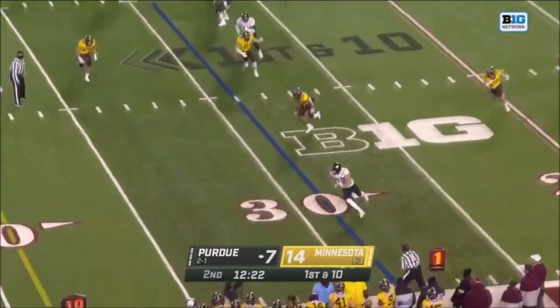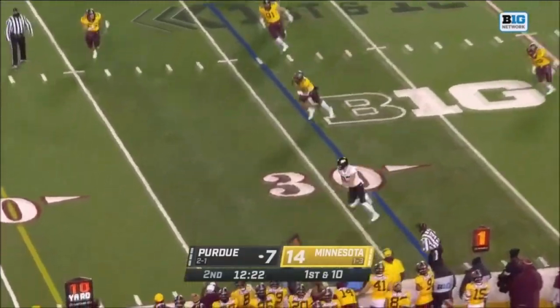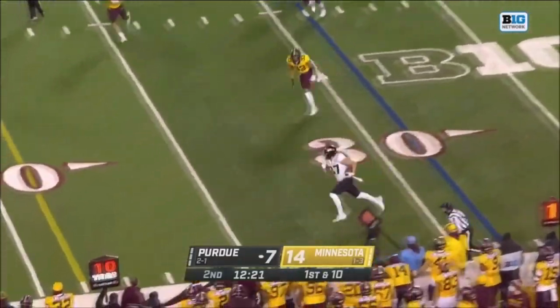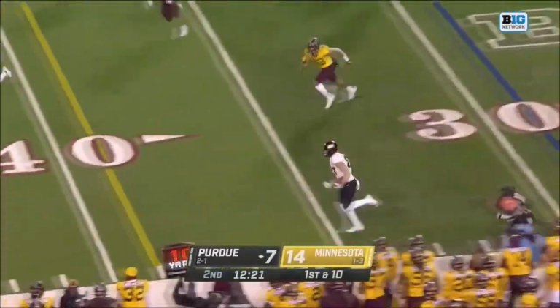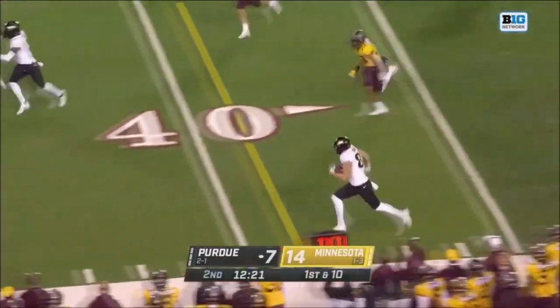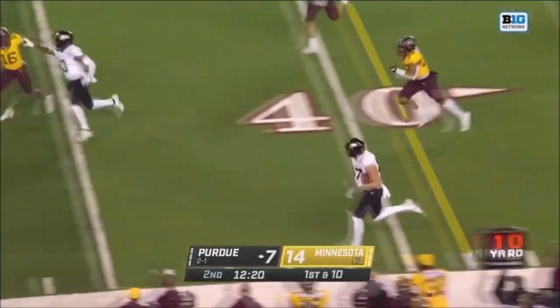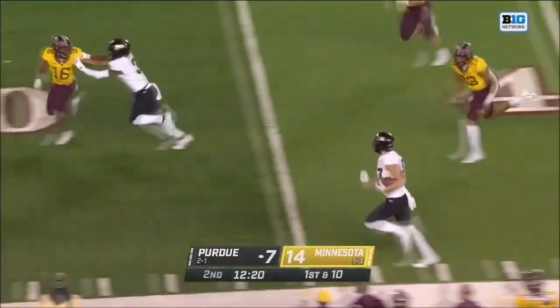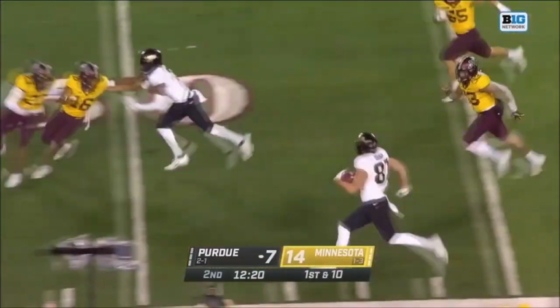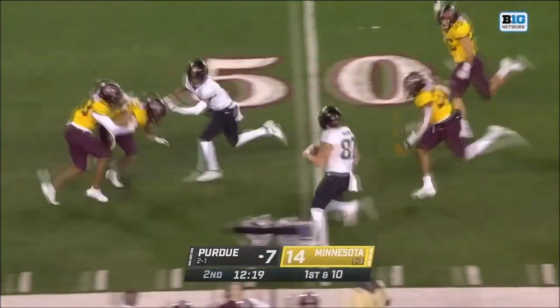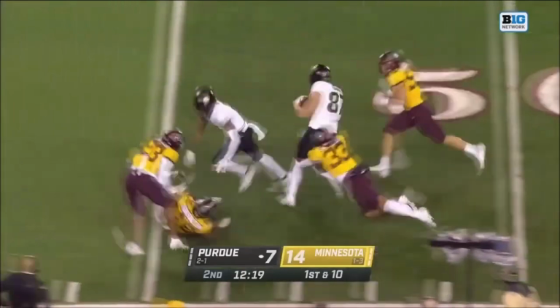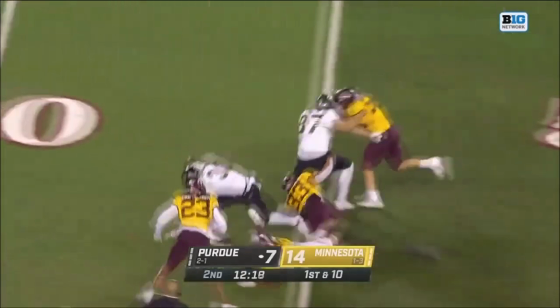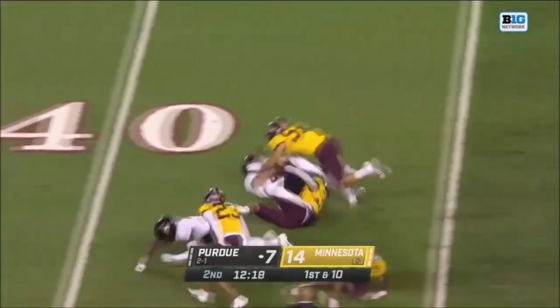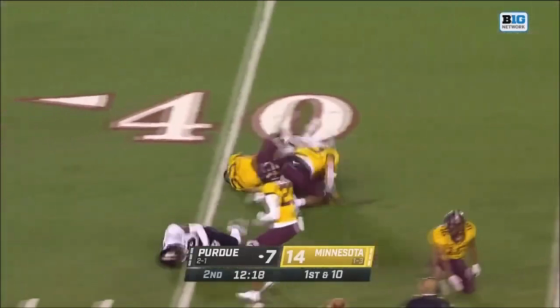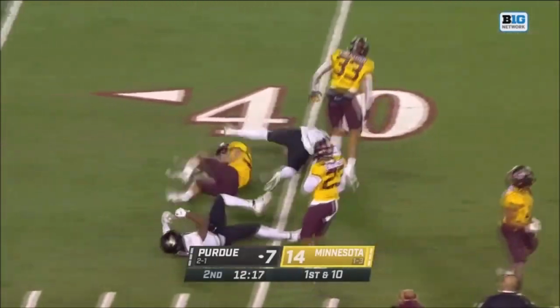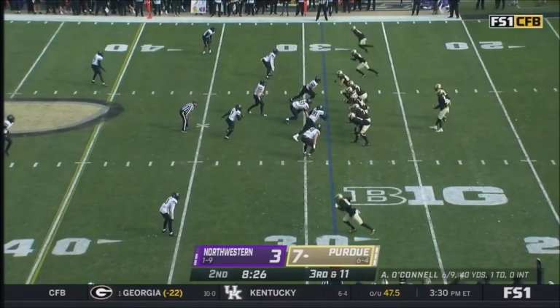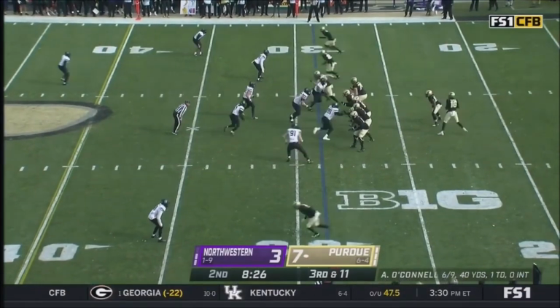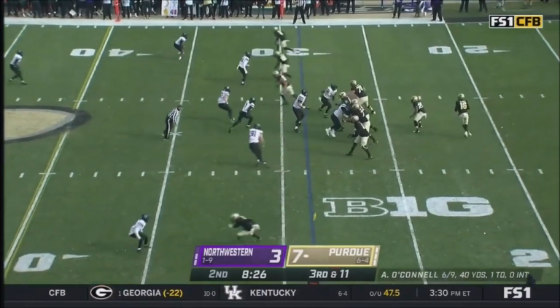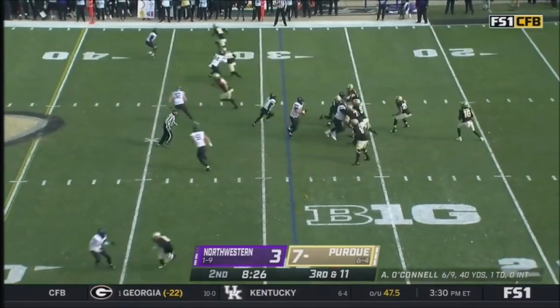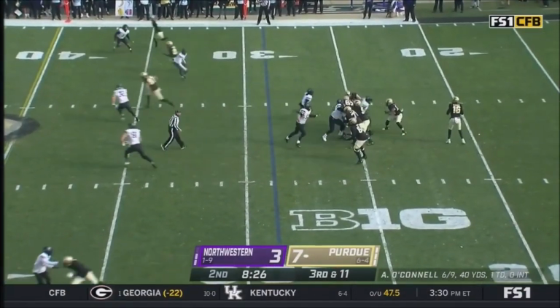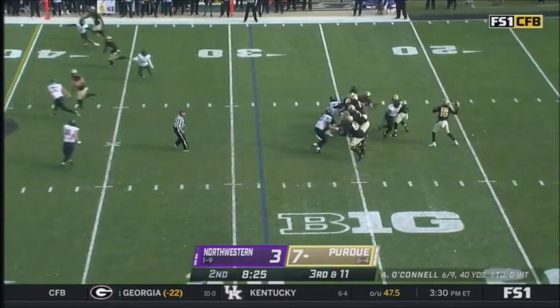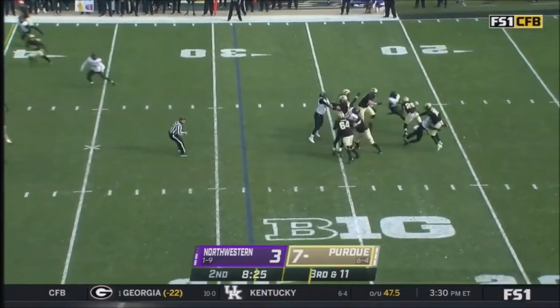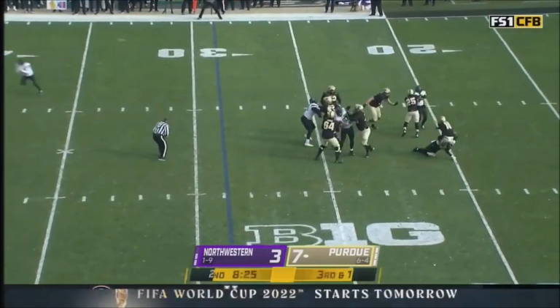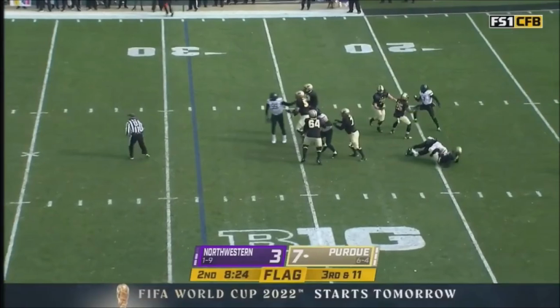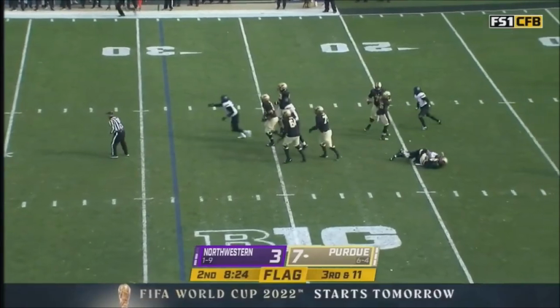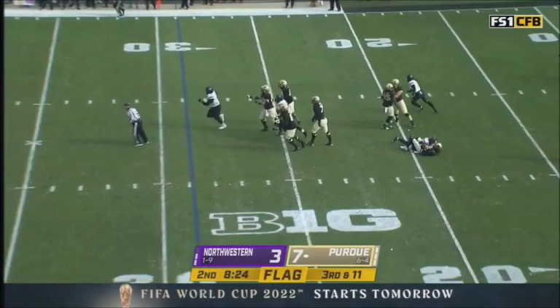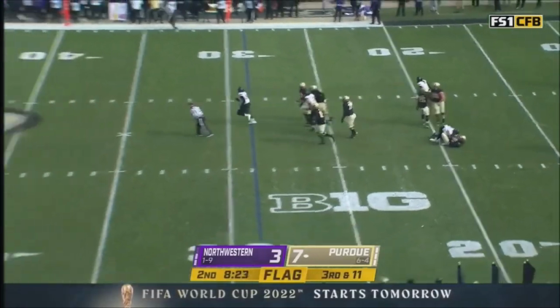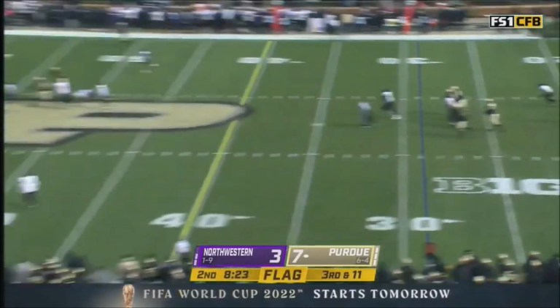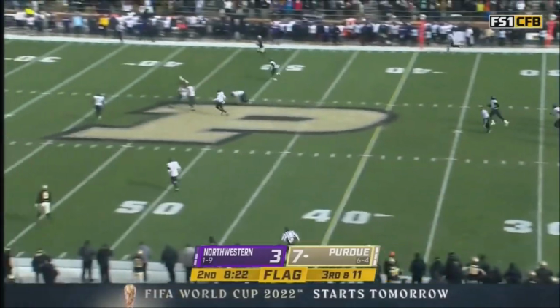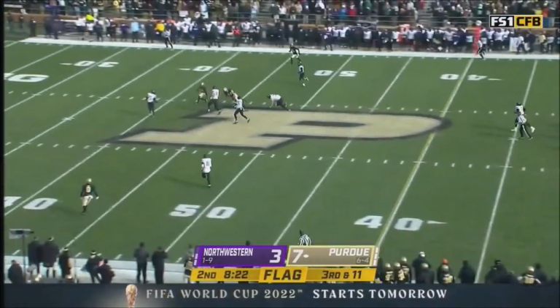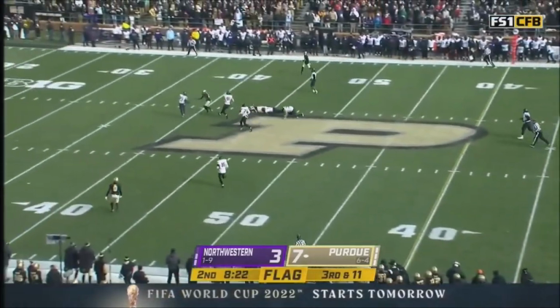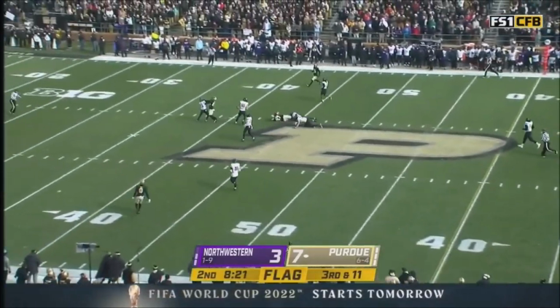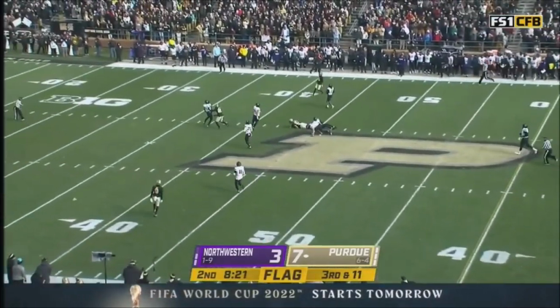They fake it to Moore and they feed it to the tight end — this is Payne Durham. A lot of room to run, Durham. Movement on the line and a flag comes down. This is going to be a free play for Purdue. And caught by Durham.